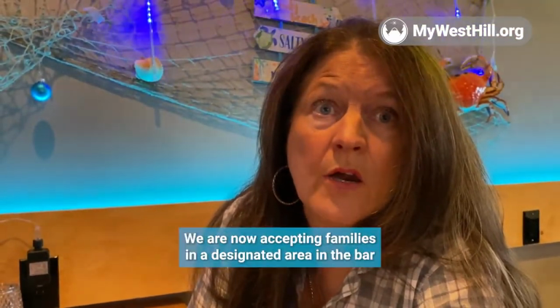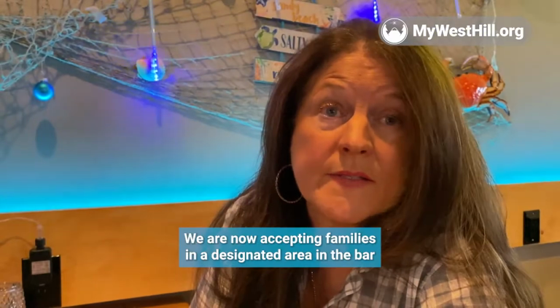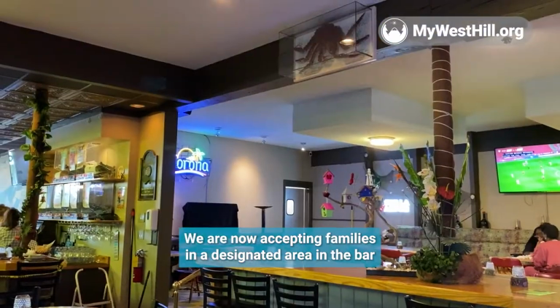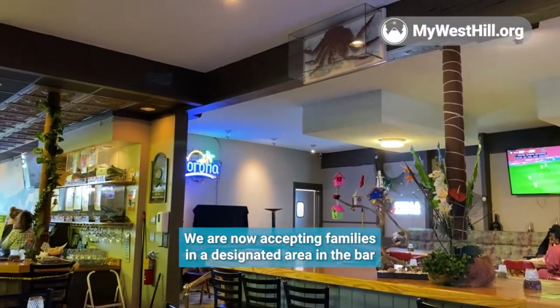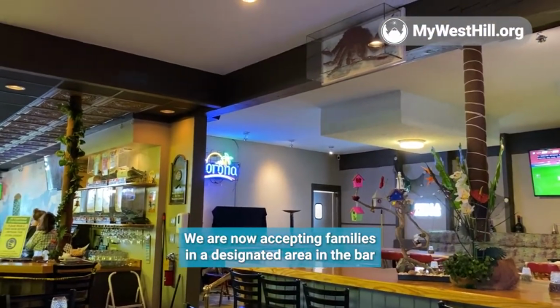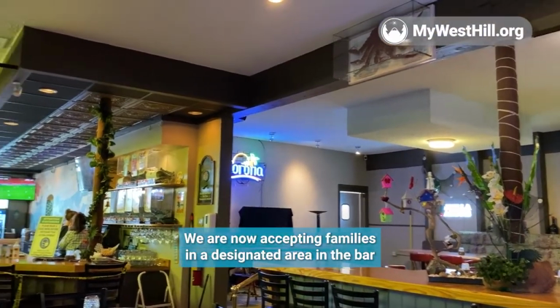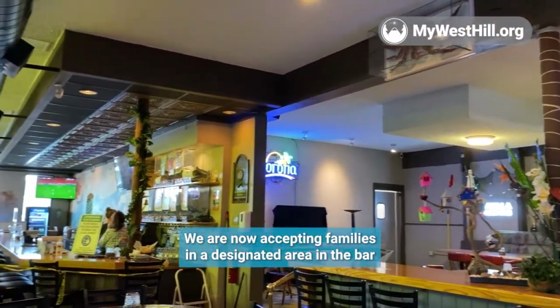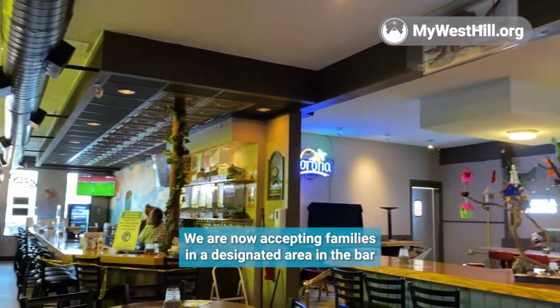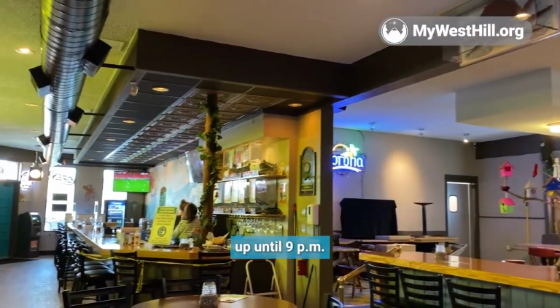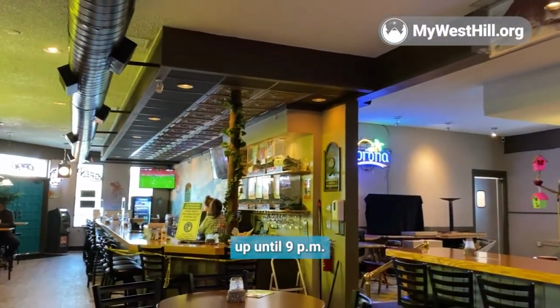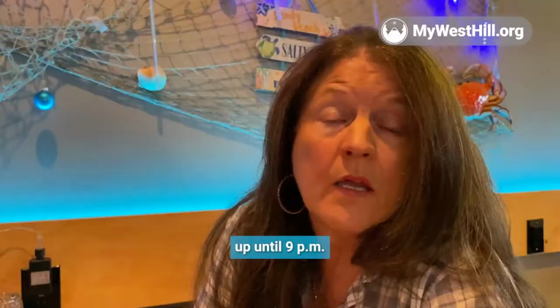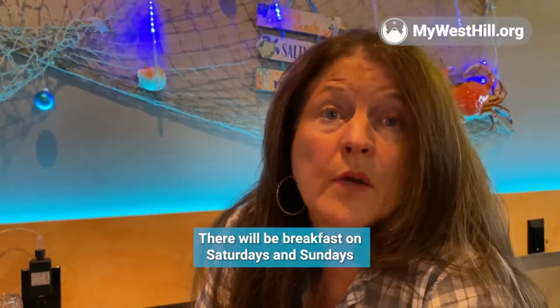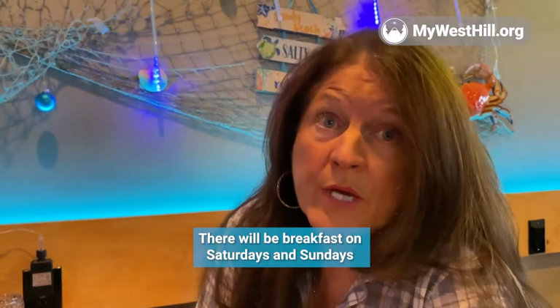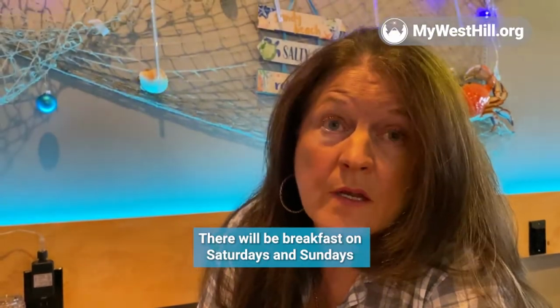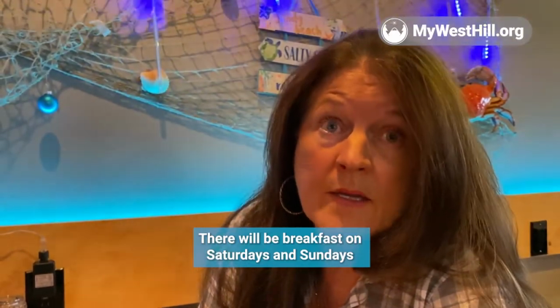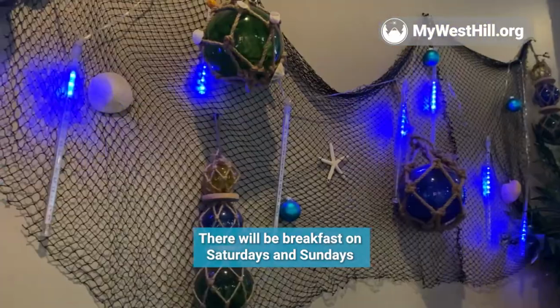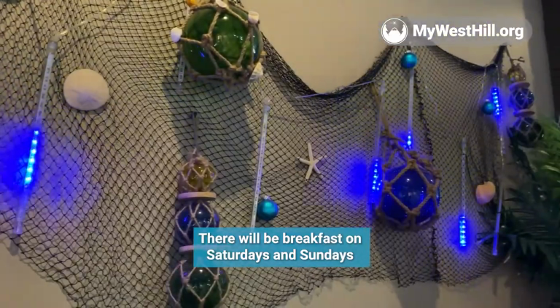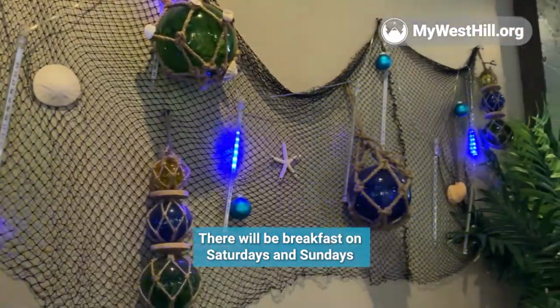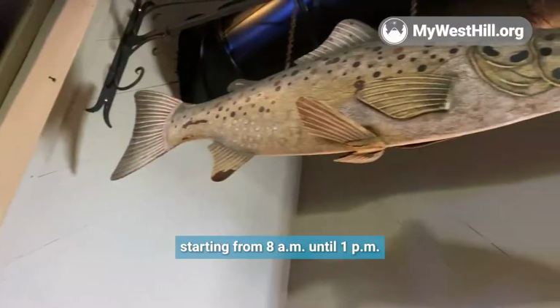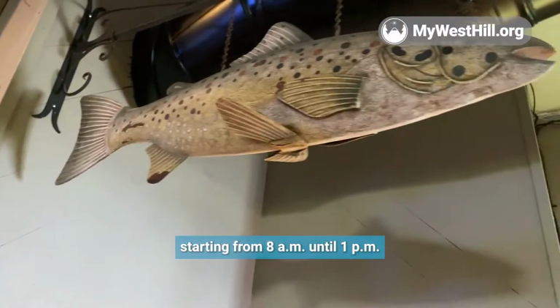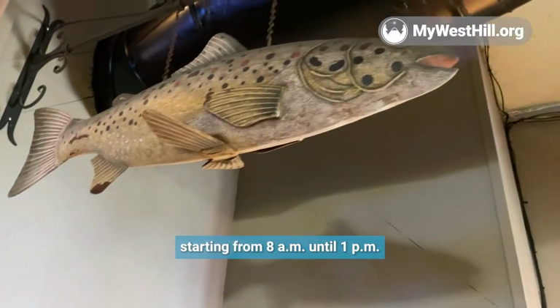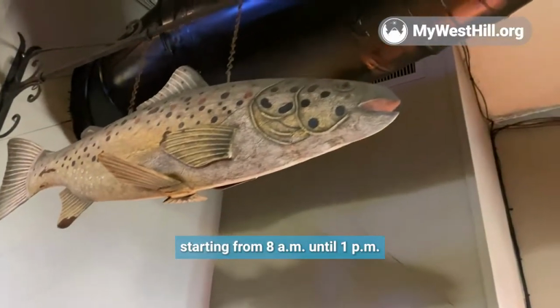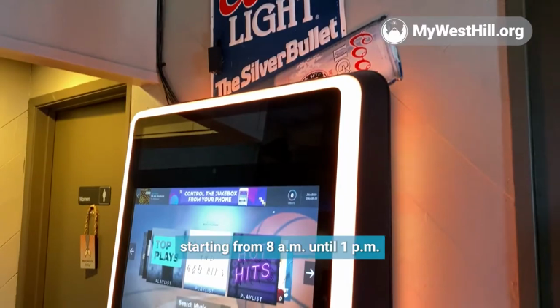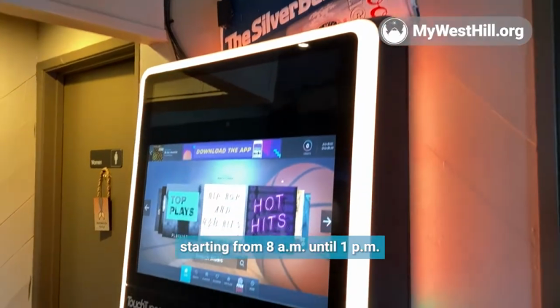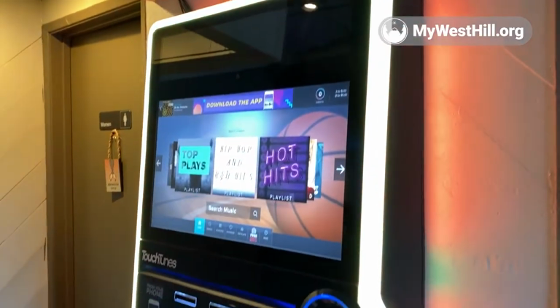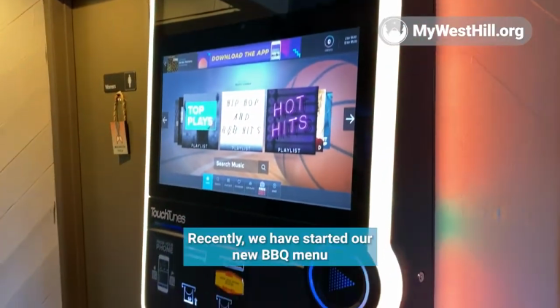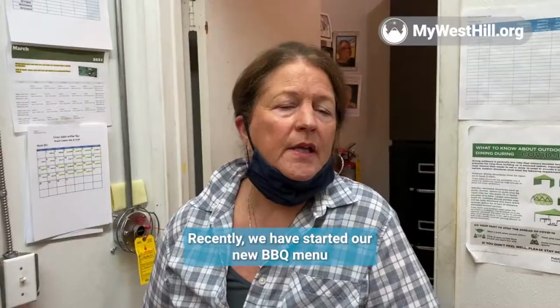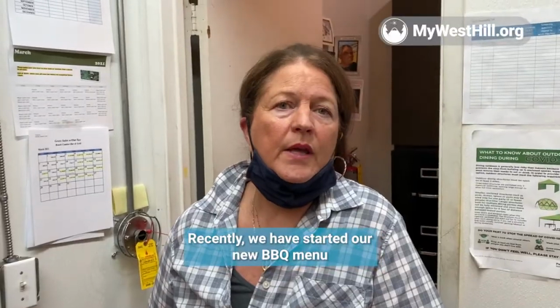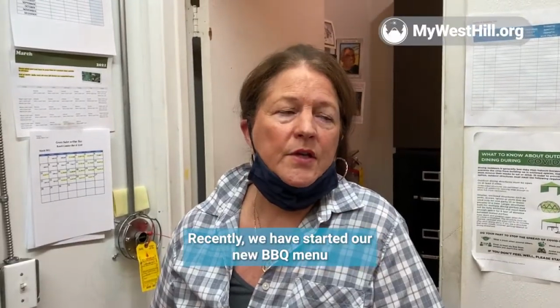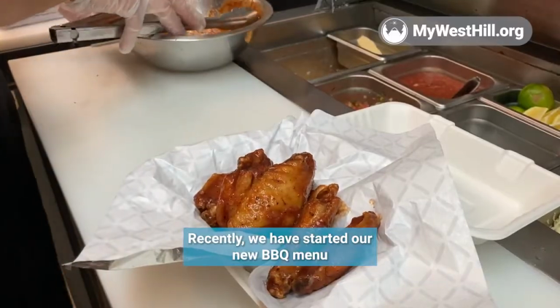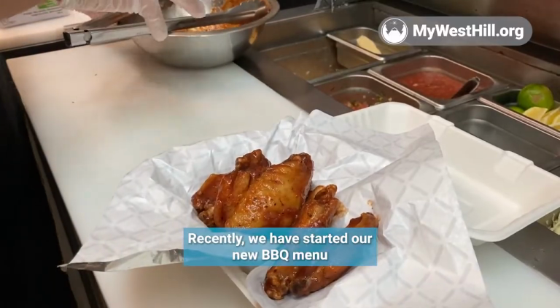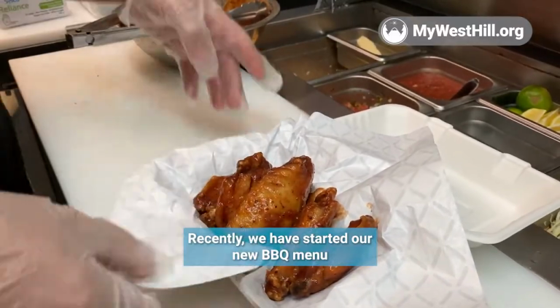We are now accepting families in a designated area in the bar up until 9 o'clock. There will be breakfast on Saturdays and Sundays starting from 8 a.m. until 1 p.m. Recently, we have started our new barbecue menu.